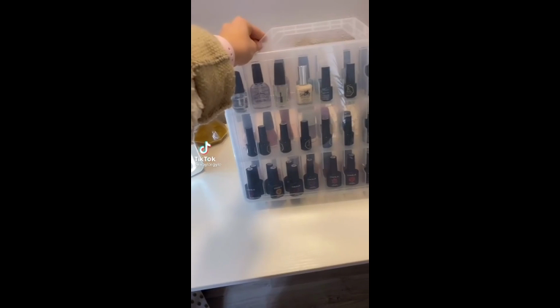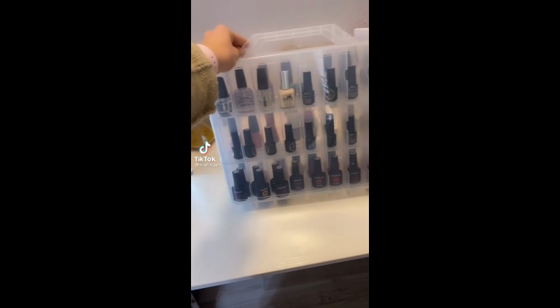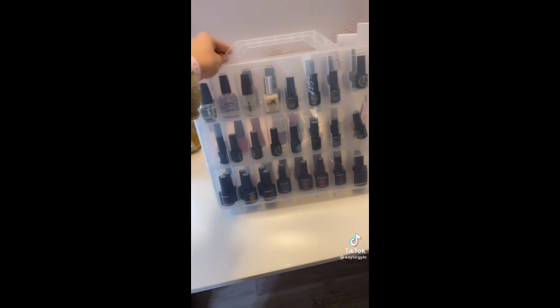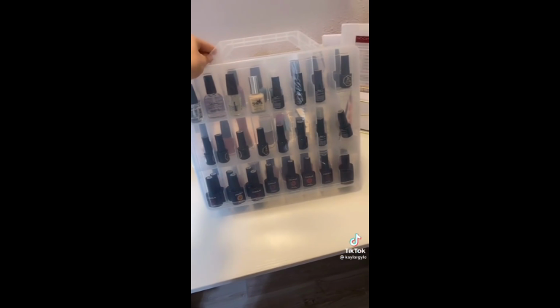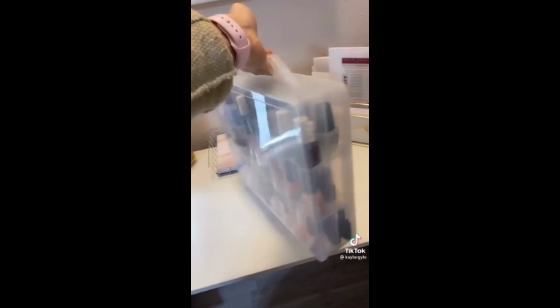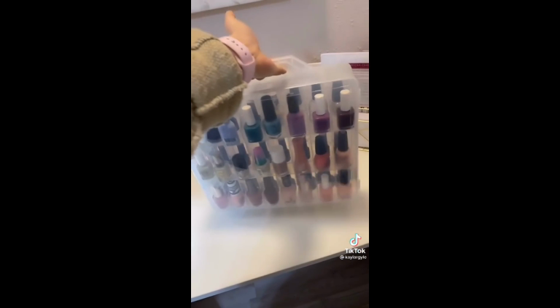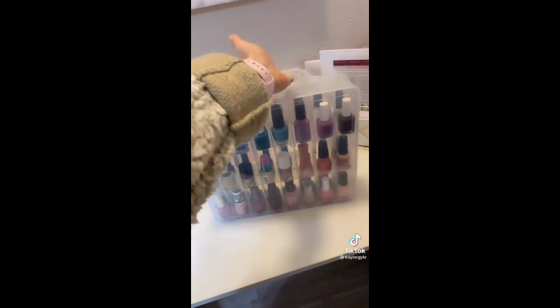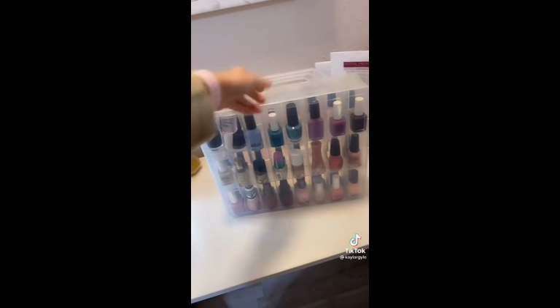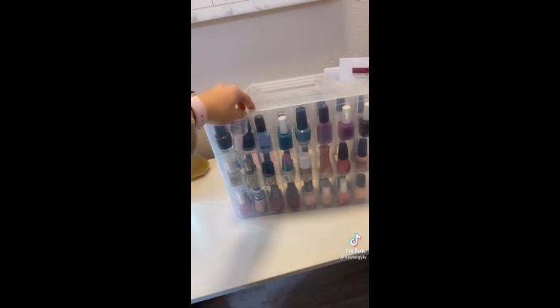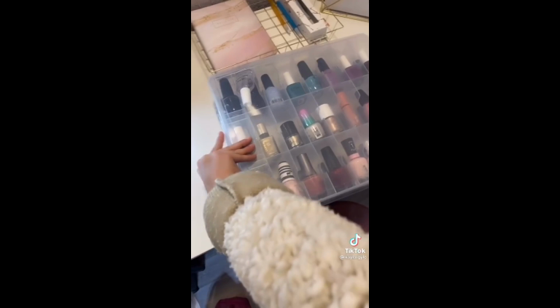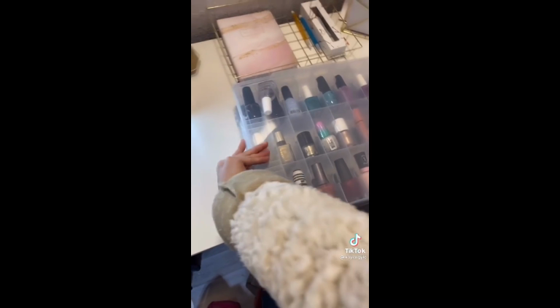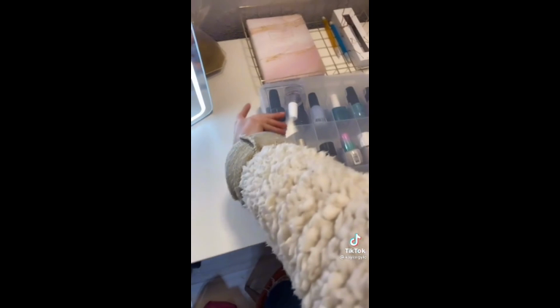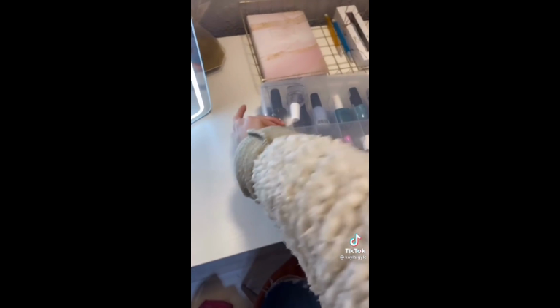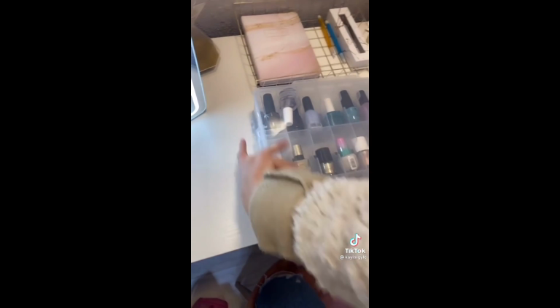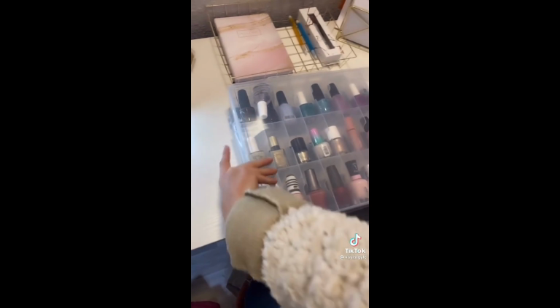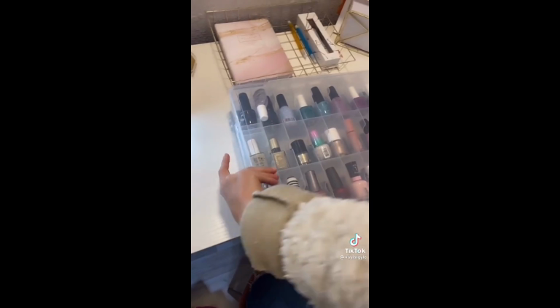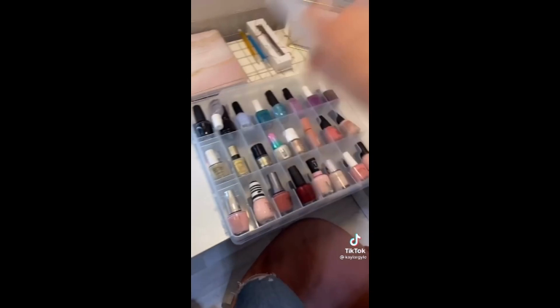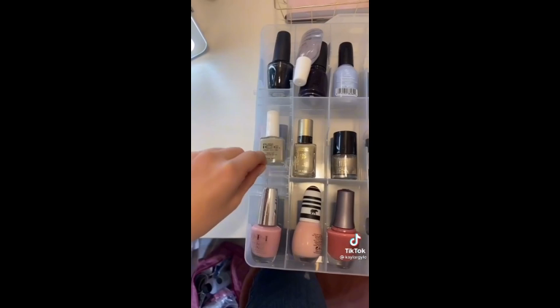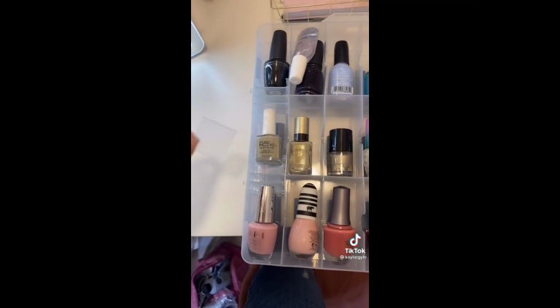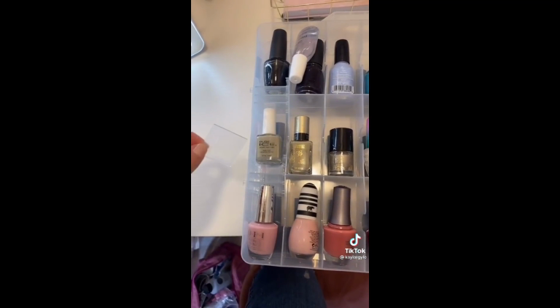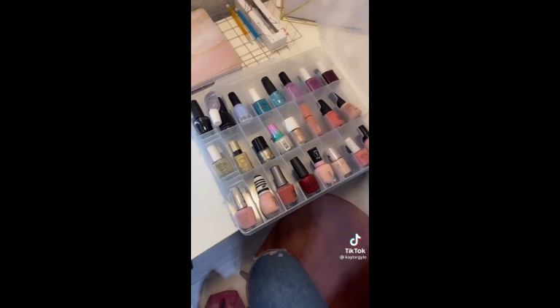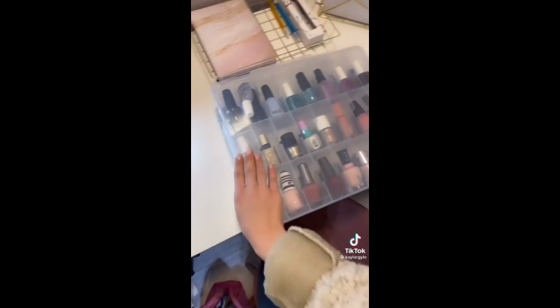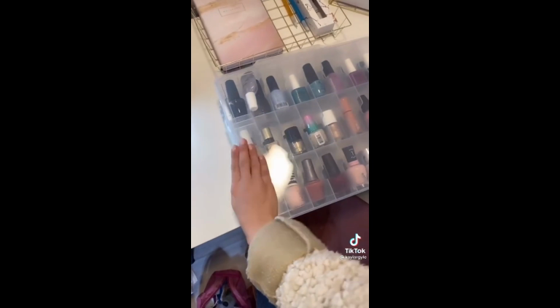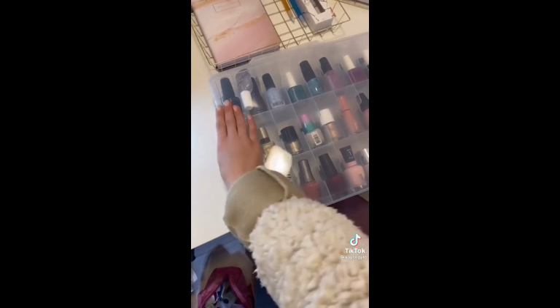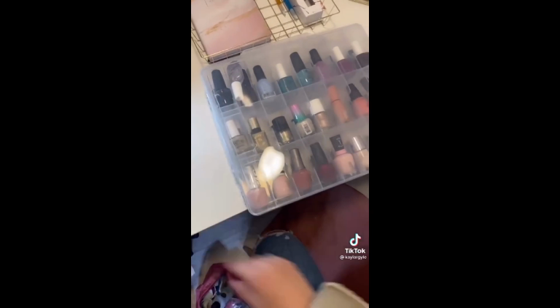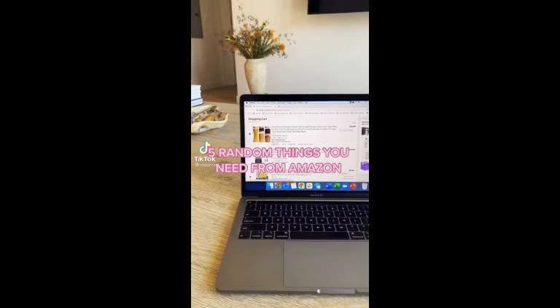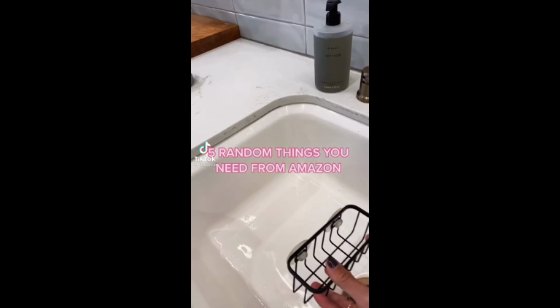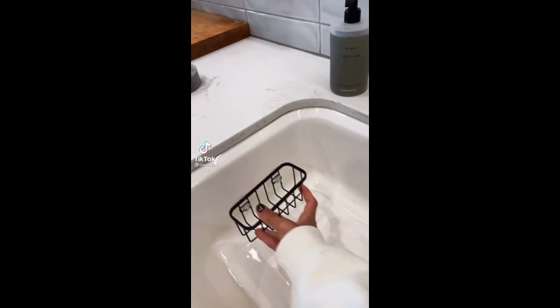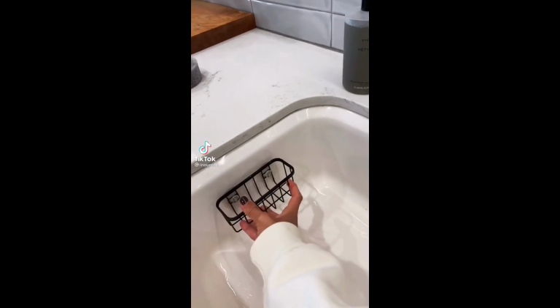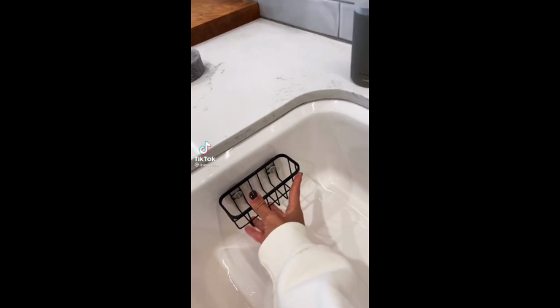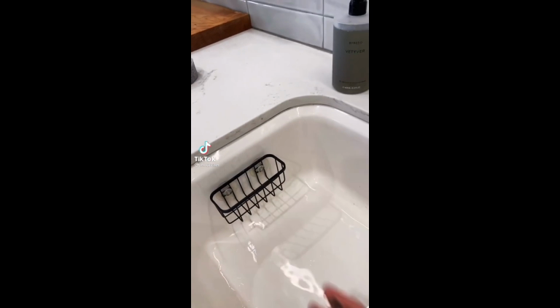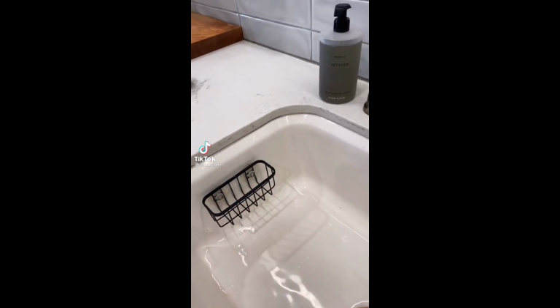Things you actually need from Amazon — organization edition: let's agree to stop with a basket of nail polish. It's time to organize your life. This container has an overall capacity of 48 nail polishes for $23 — let's clear up some space in those cabinets.